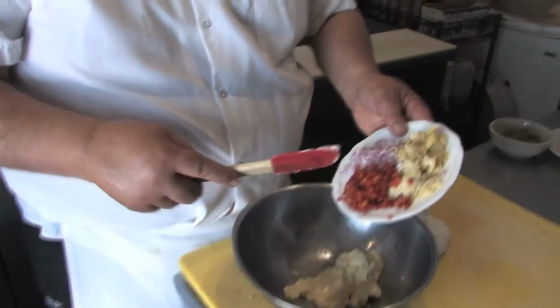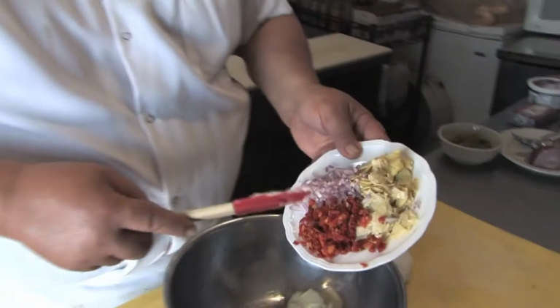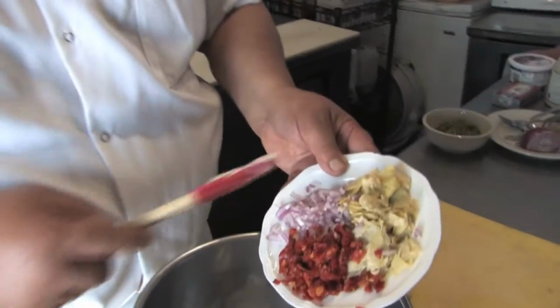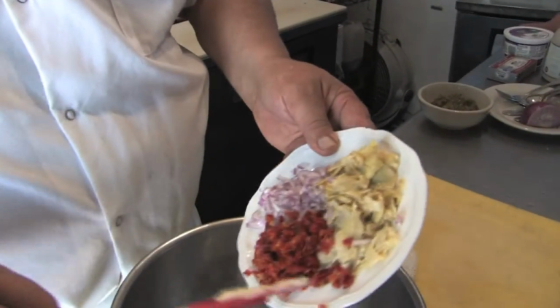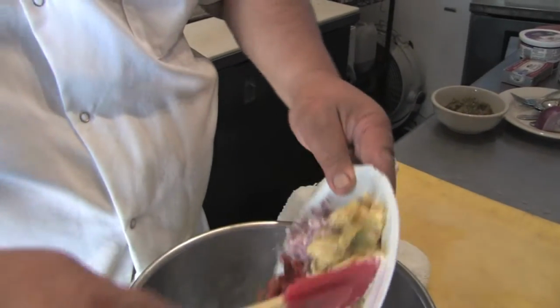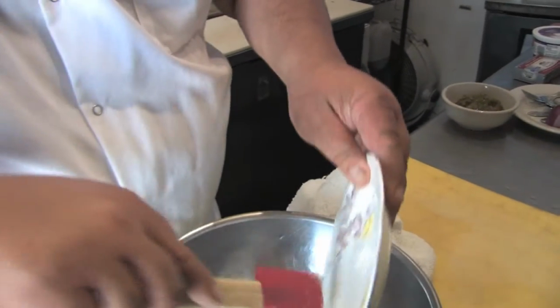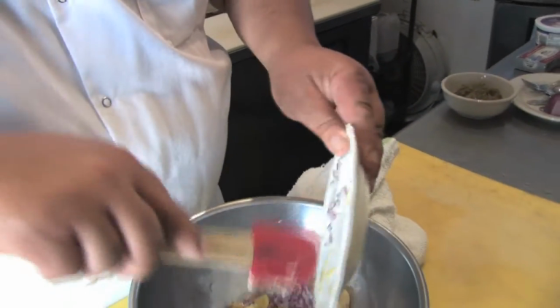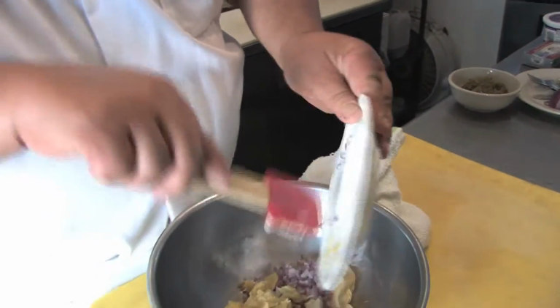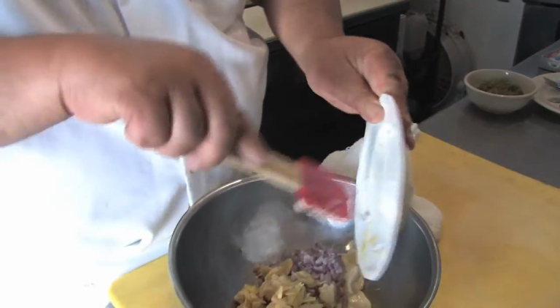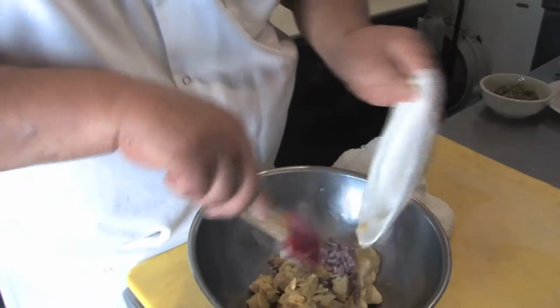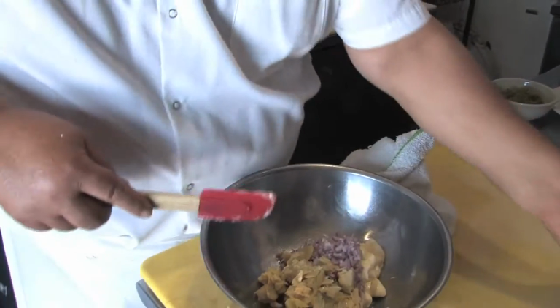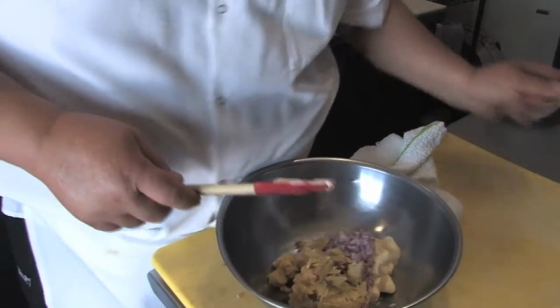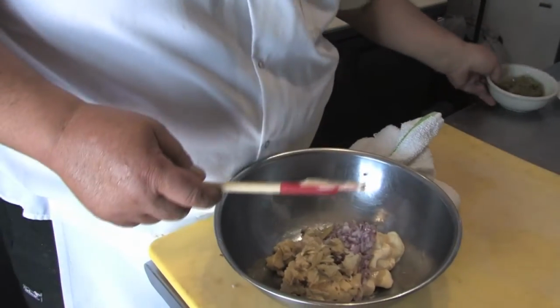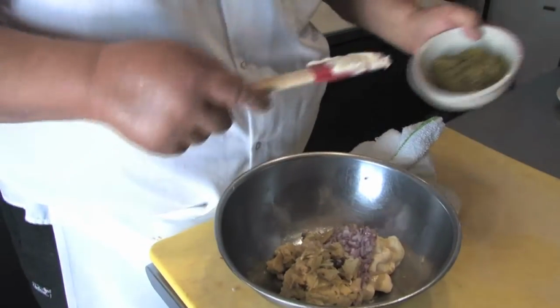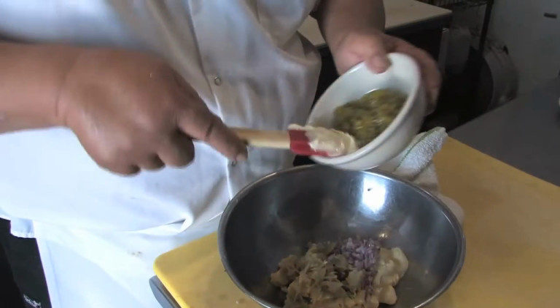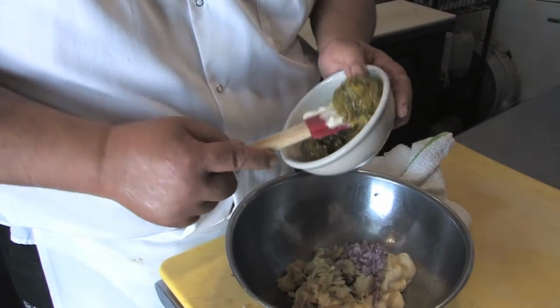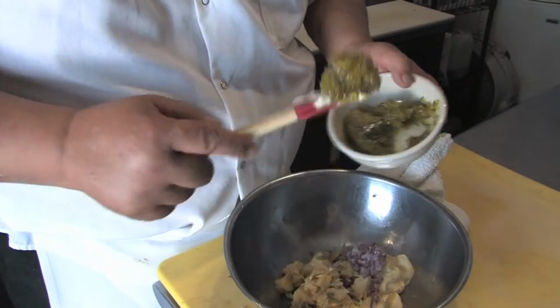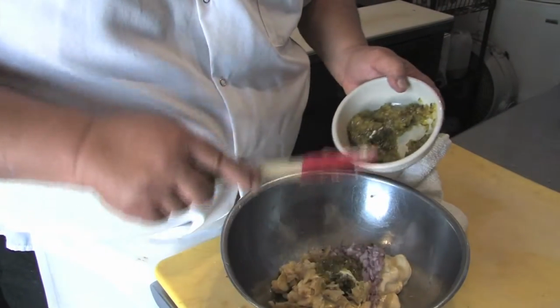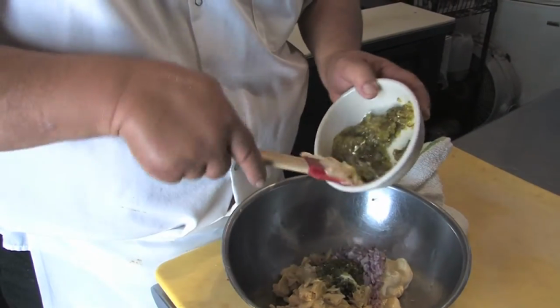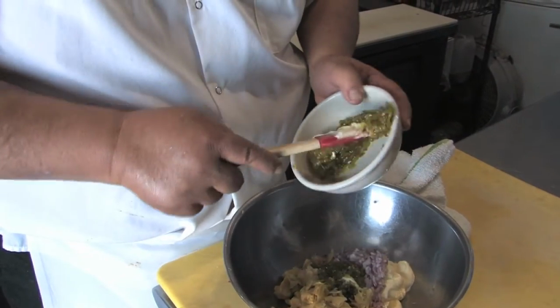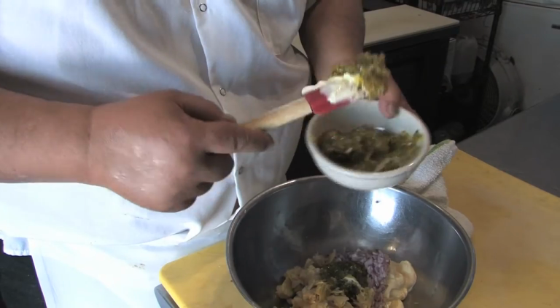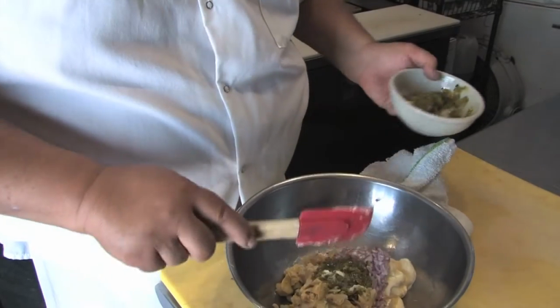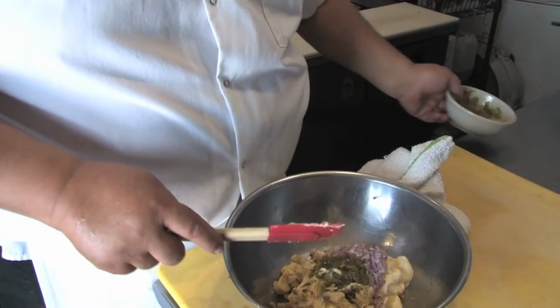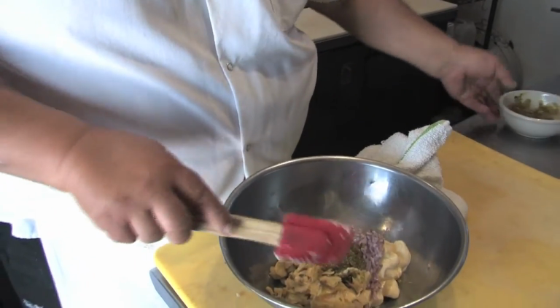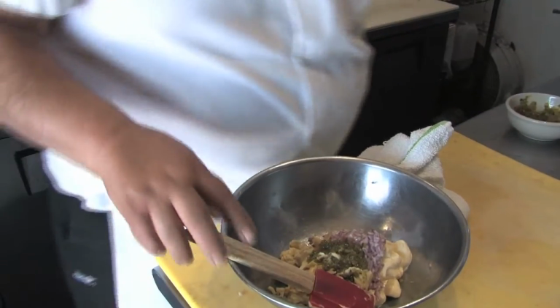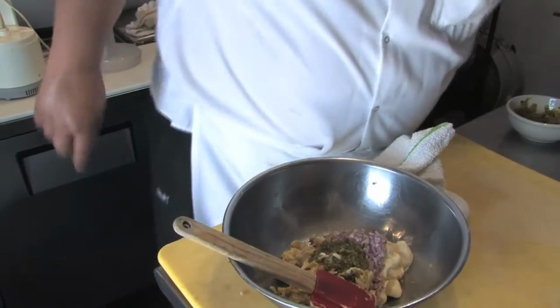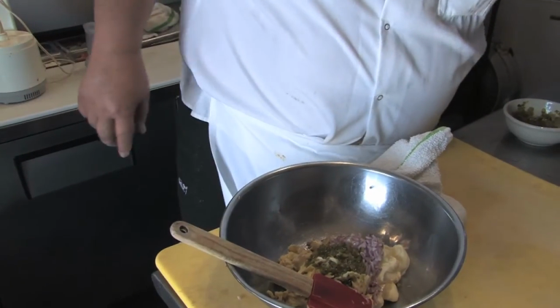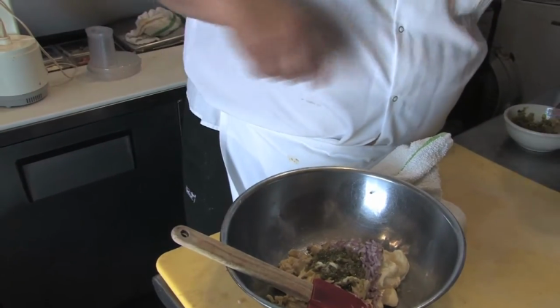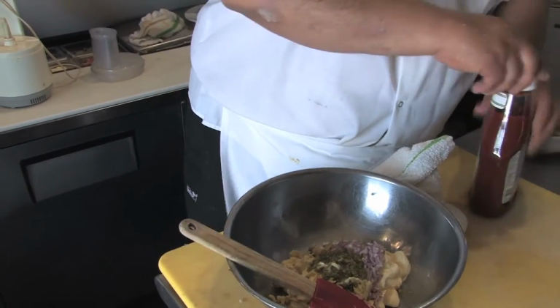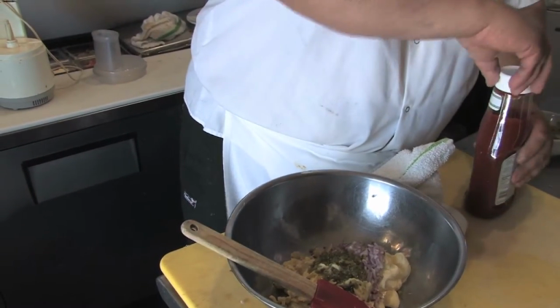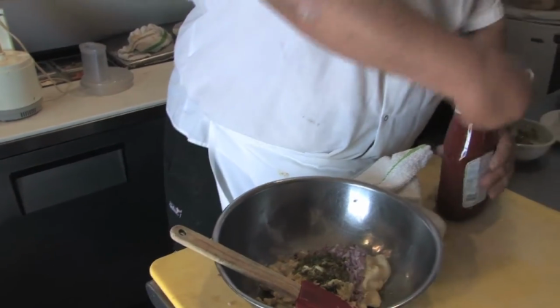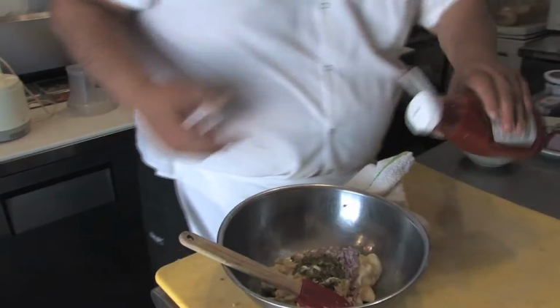Sun-dried tomato, chopped onion, relish, and a squirt of ketchup.